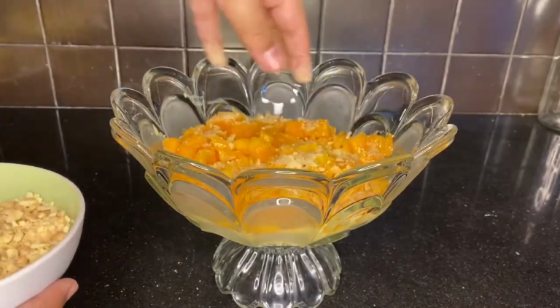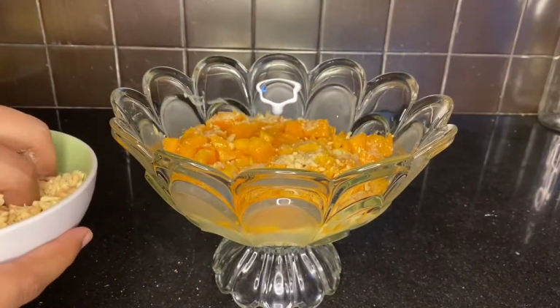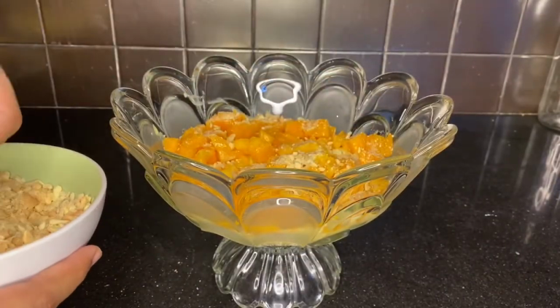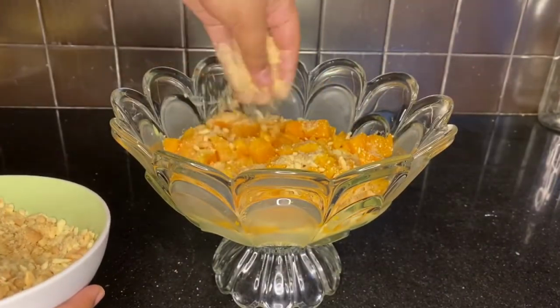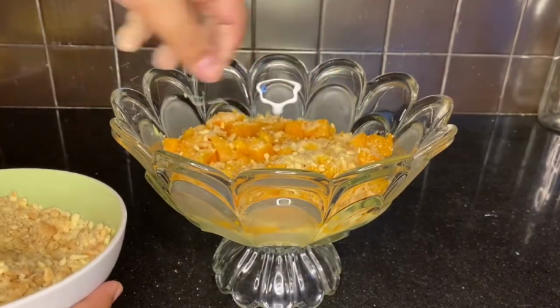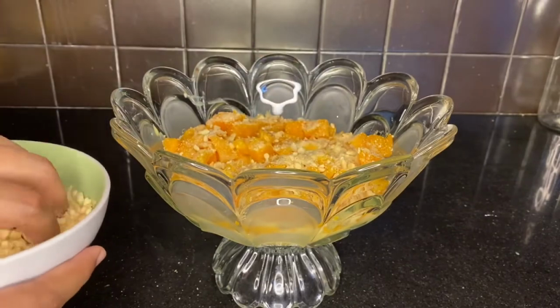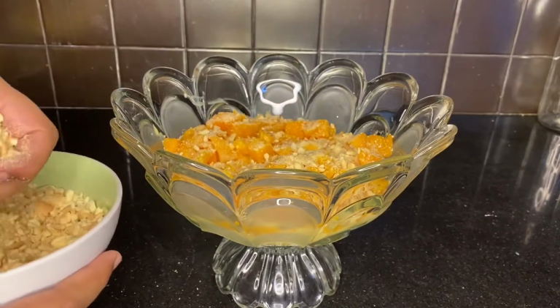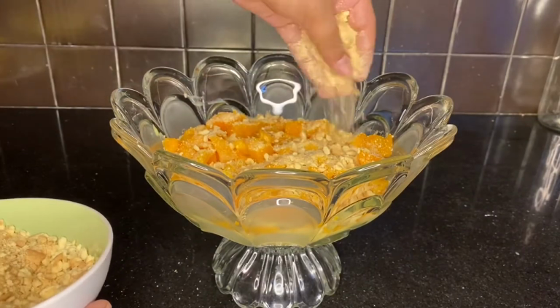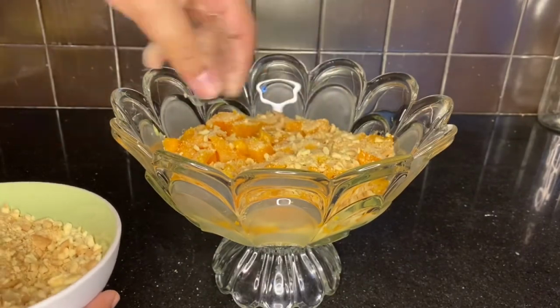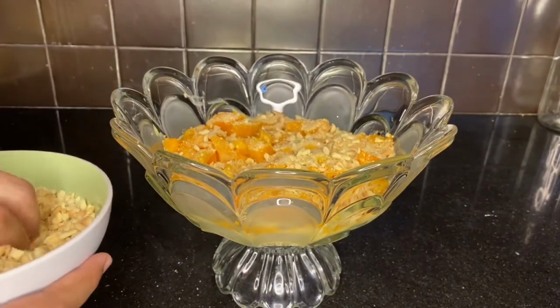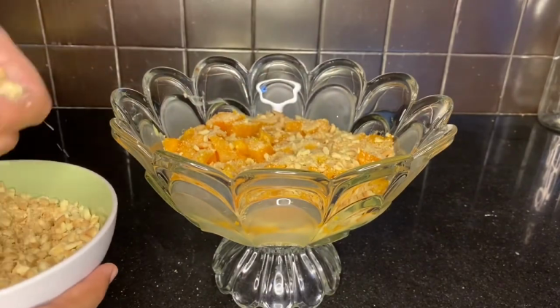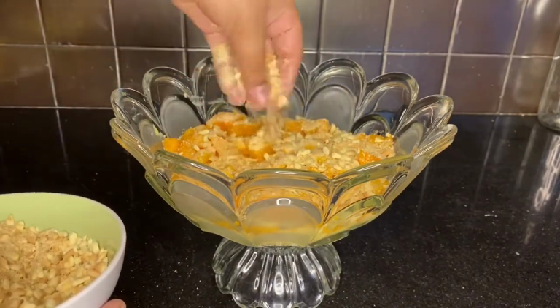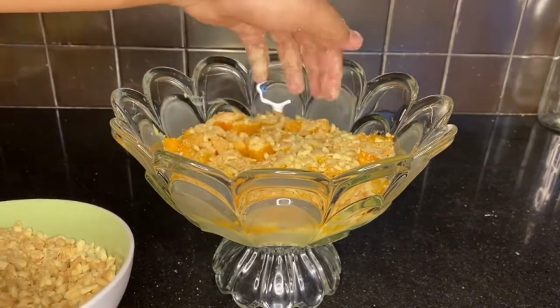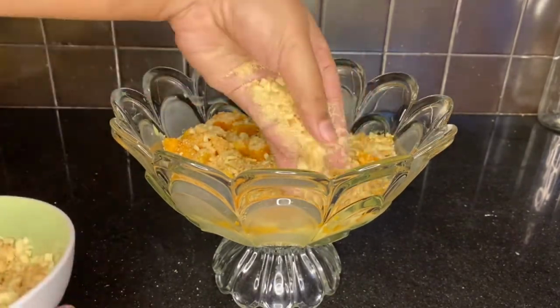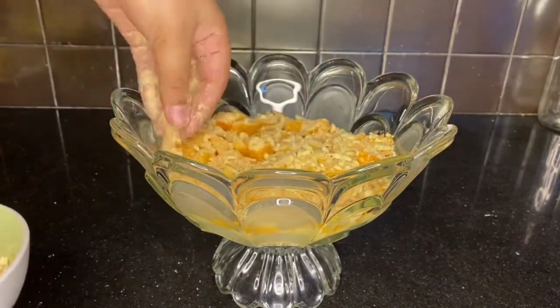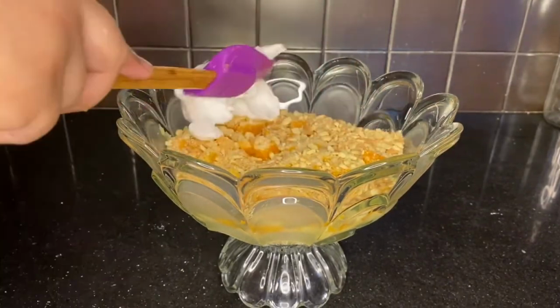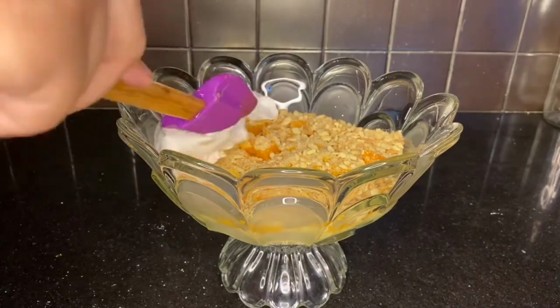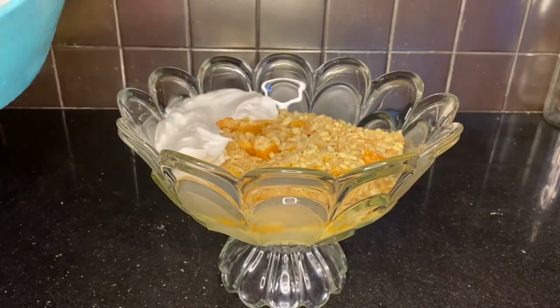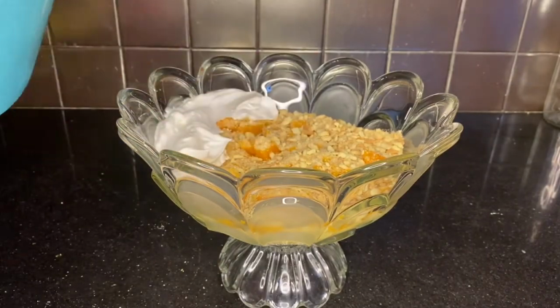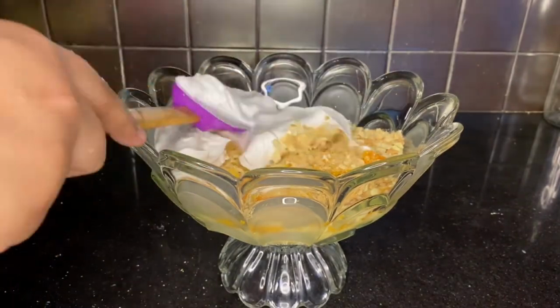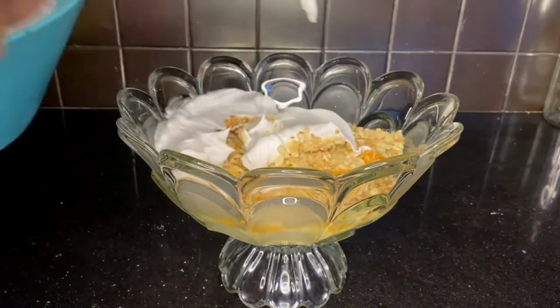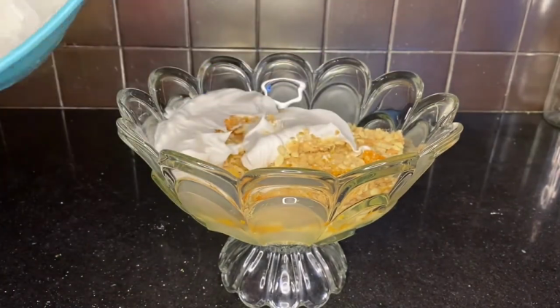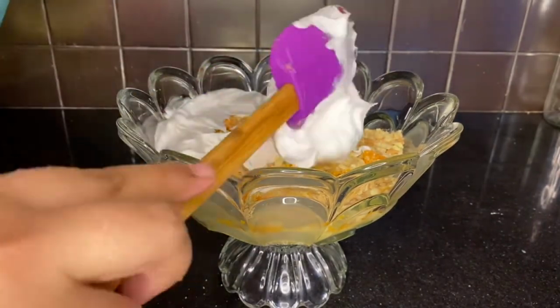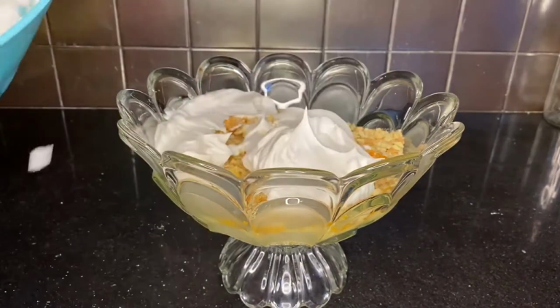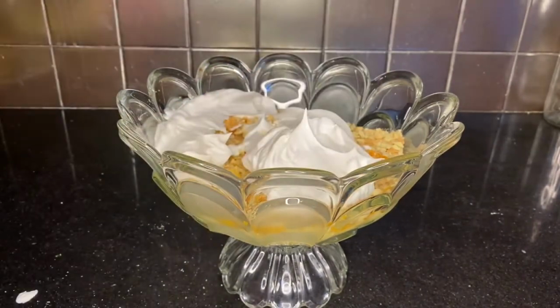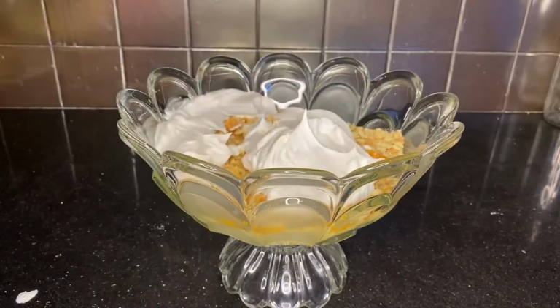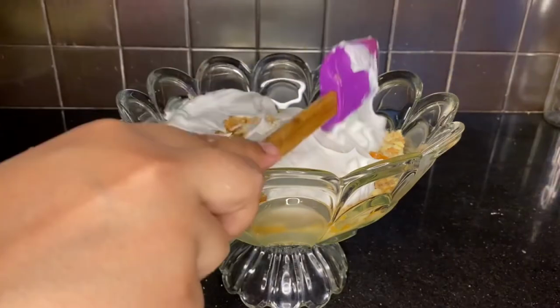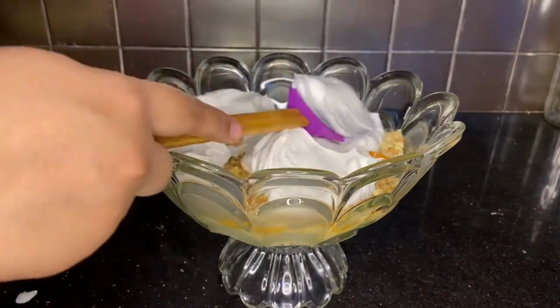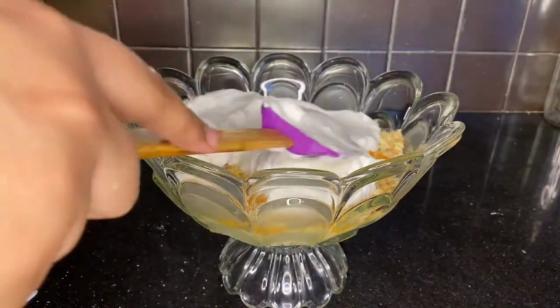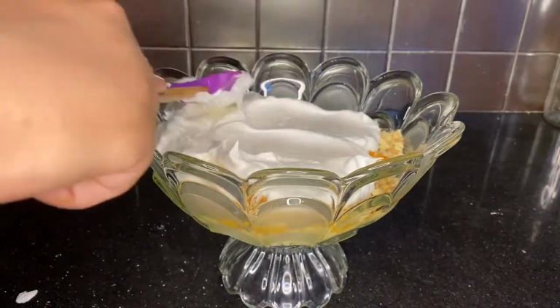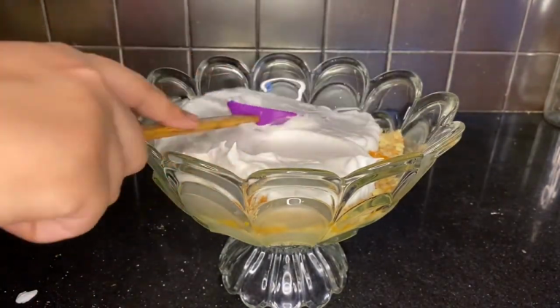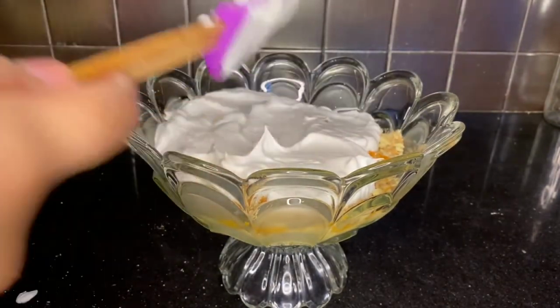Then I sprinkled Marie biscuits all over it. Oh my god, I think it's the perfect combination of different textures, which is why I just love this dessert. Then I put whipped cream on it and nicely added that layer of whipped cream.